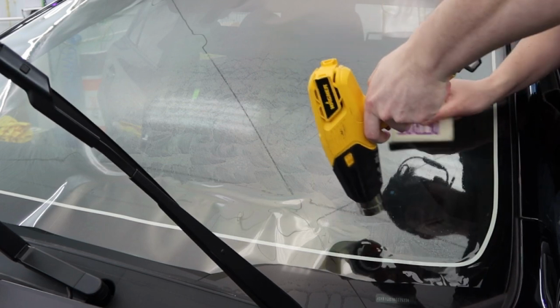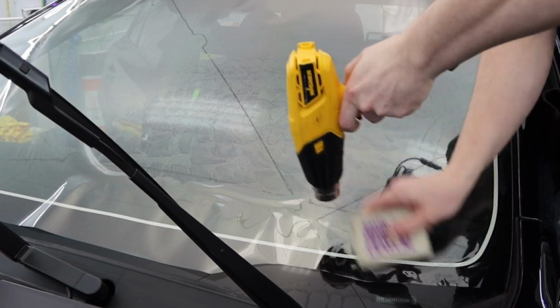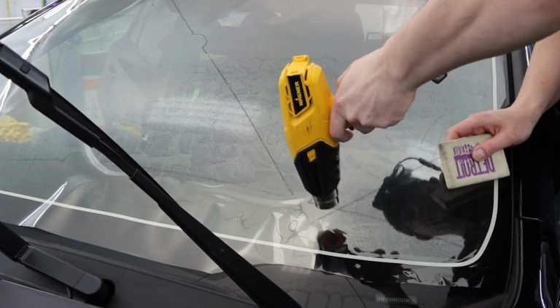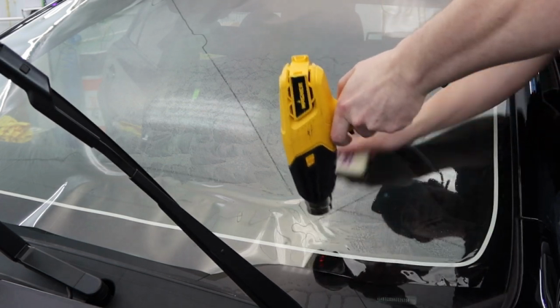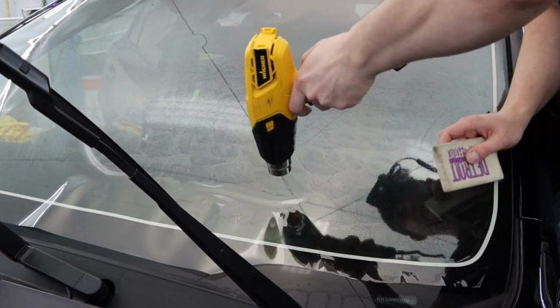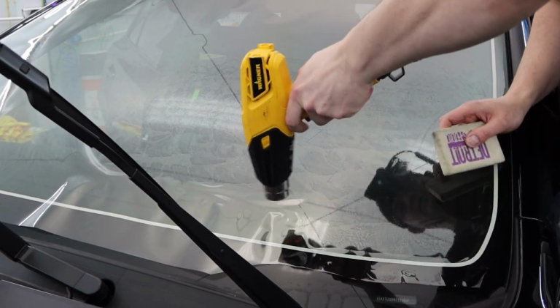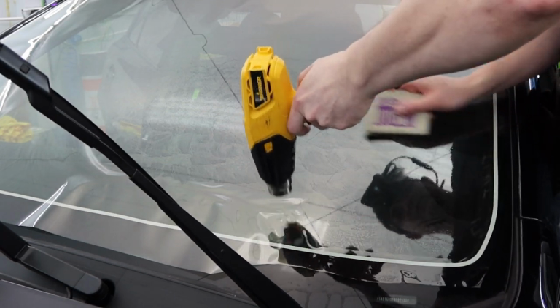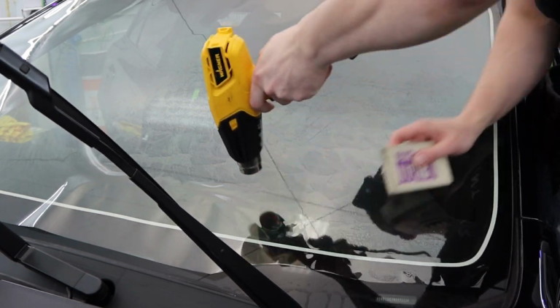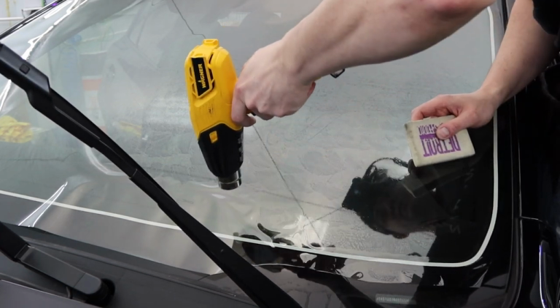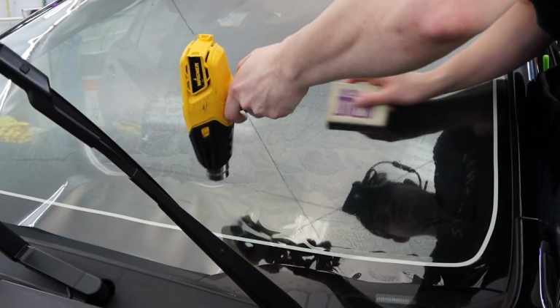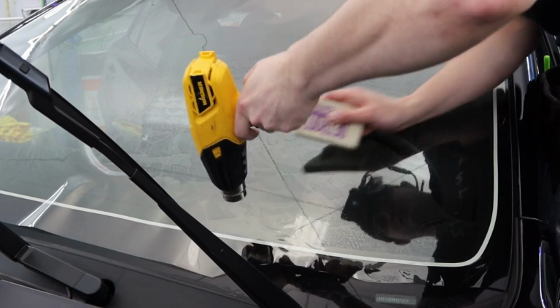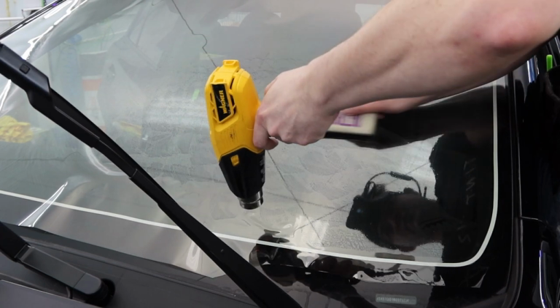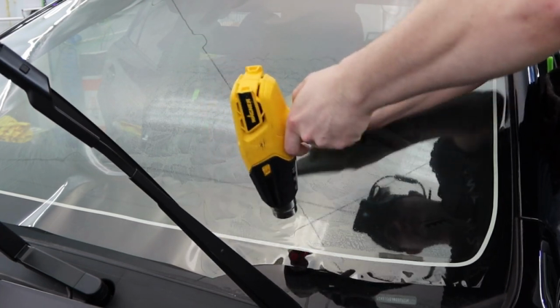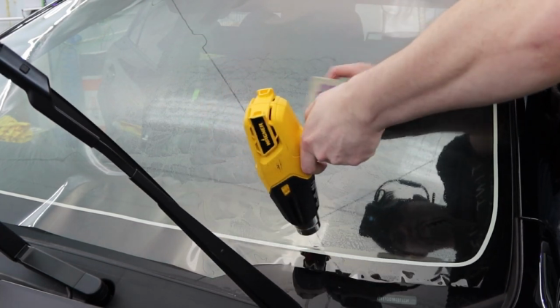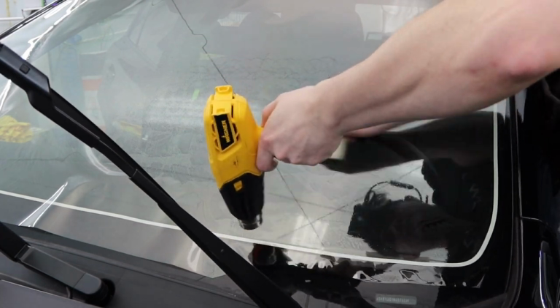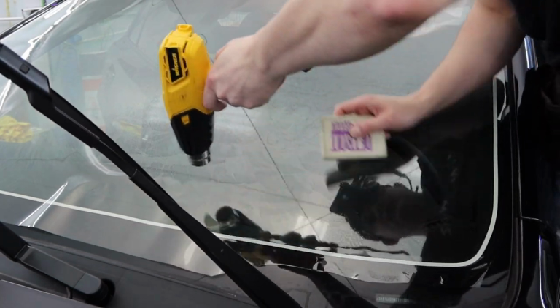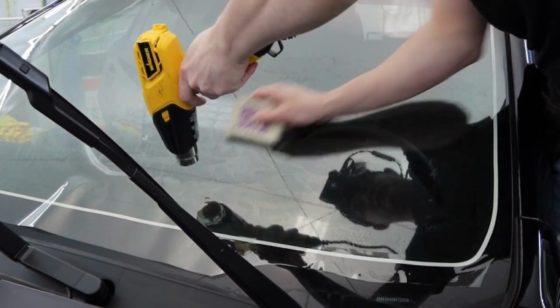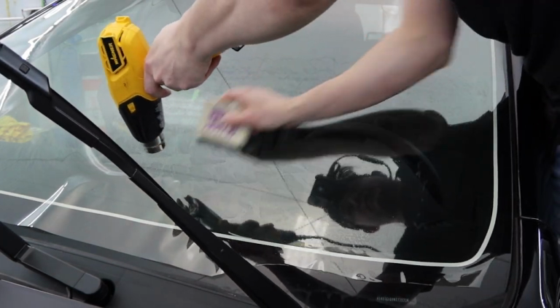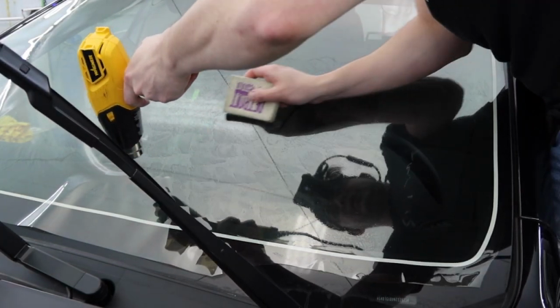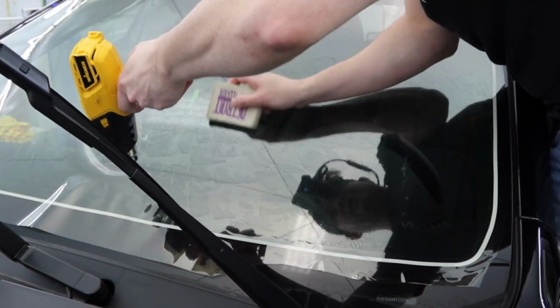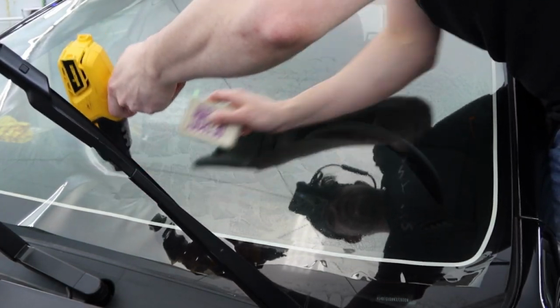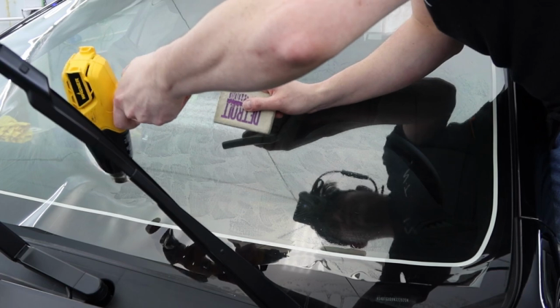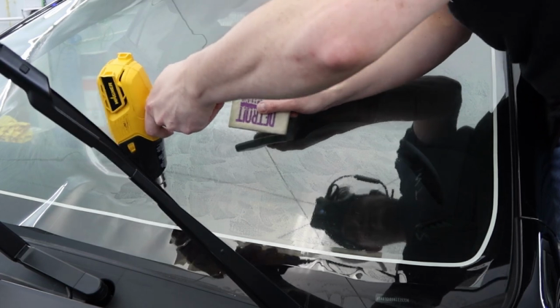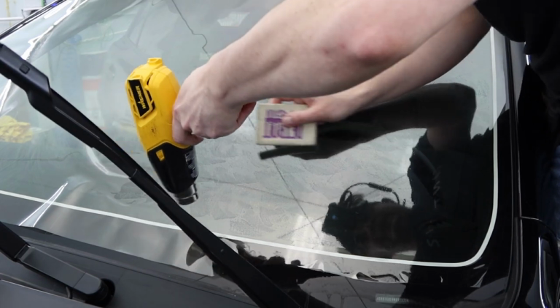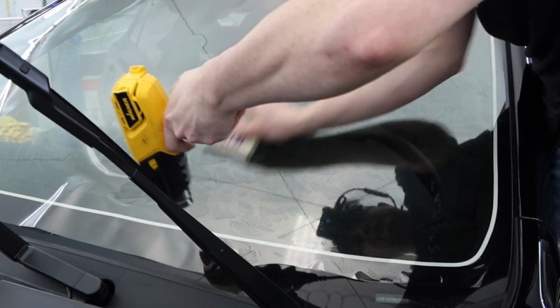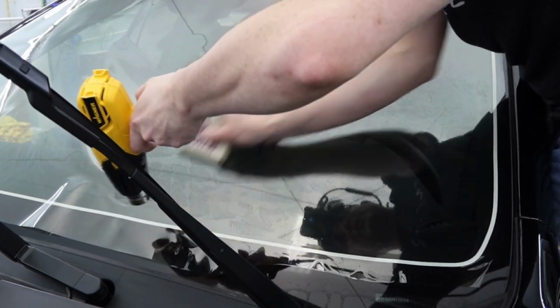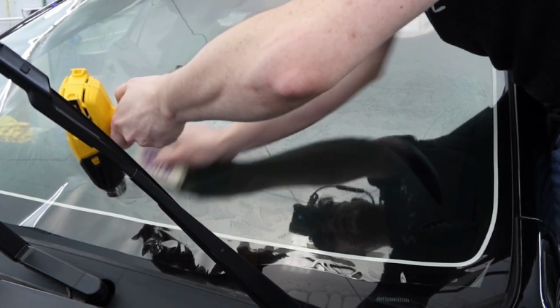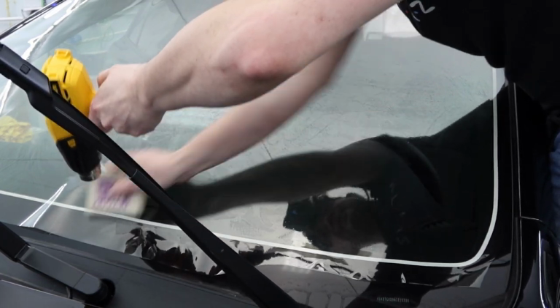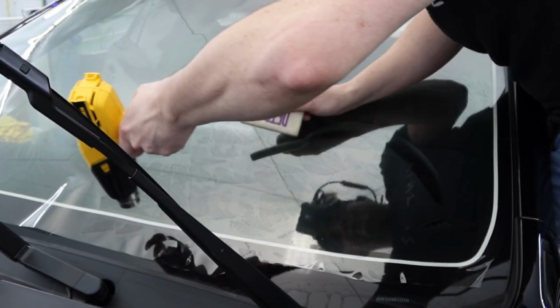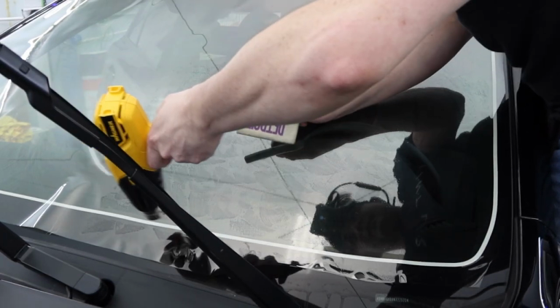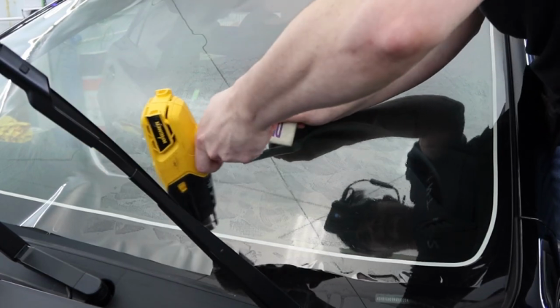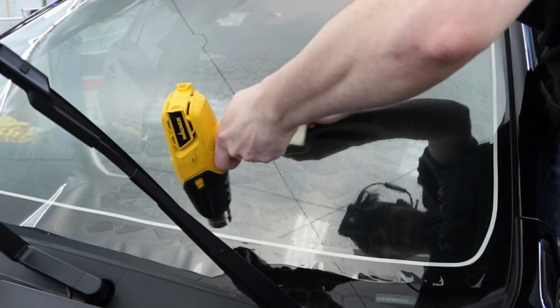A full windshield like this with a more rubbery ceramic would maybe take me about 10 to 12 minutes, whereas this windshield — just look at the timestamp — we knocked it out in like four minutes. Really, really nice shrinking film.